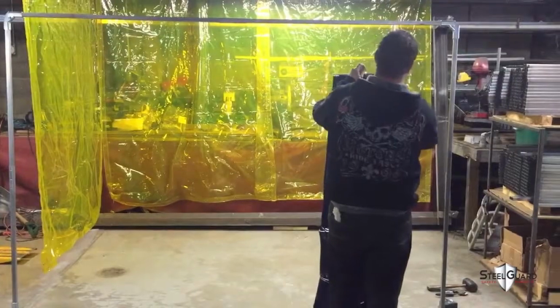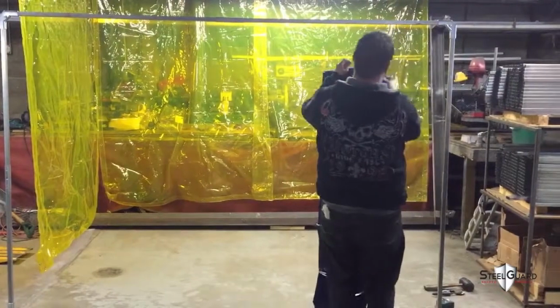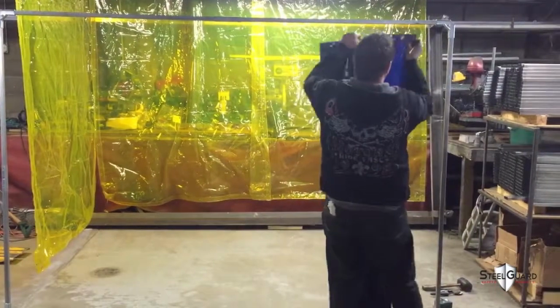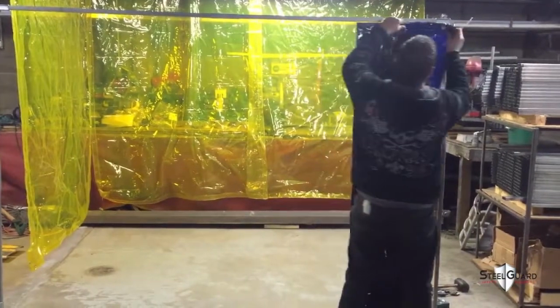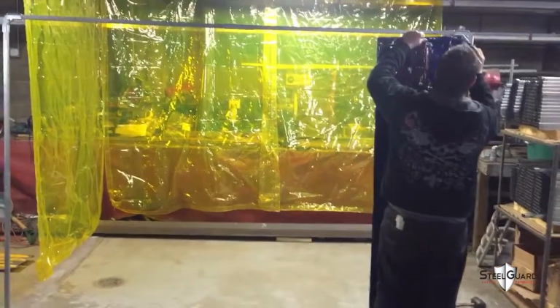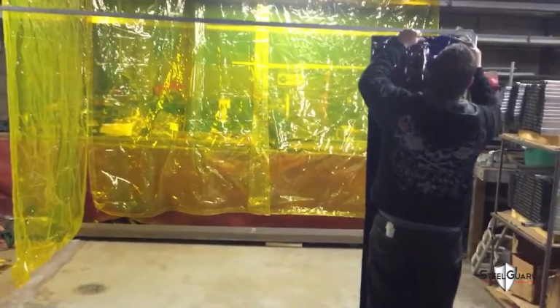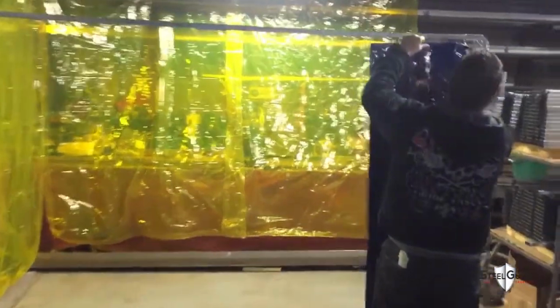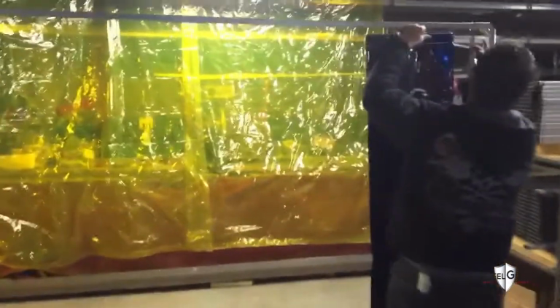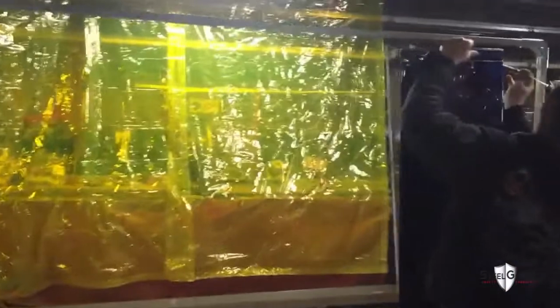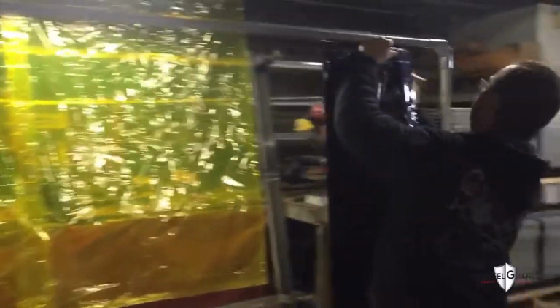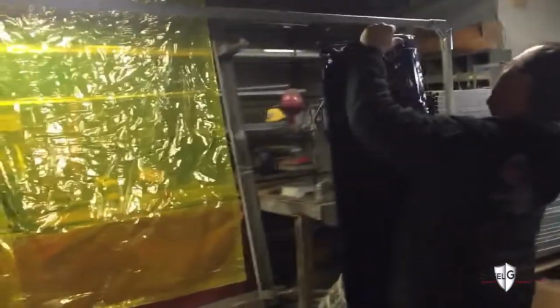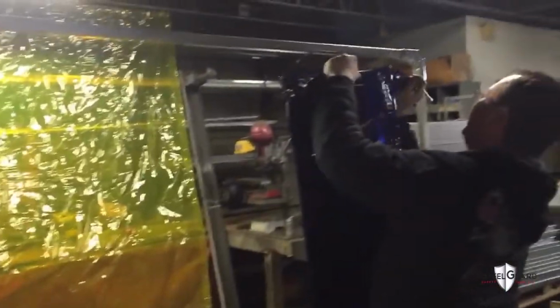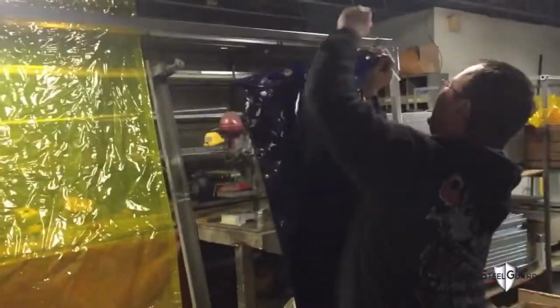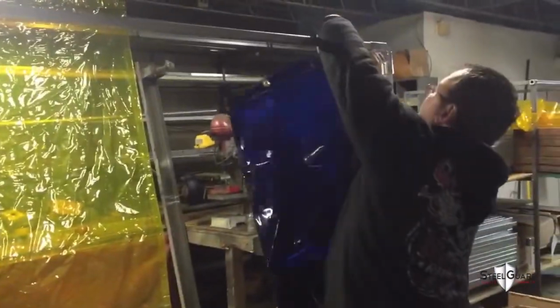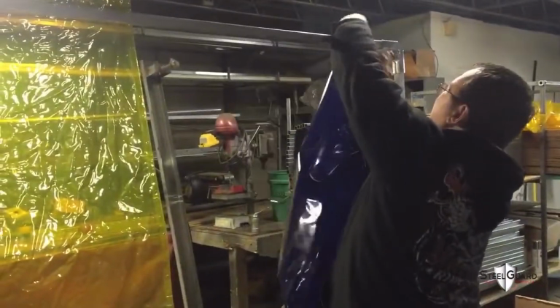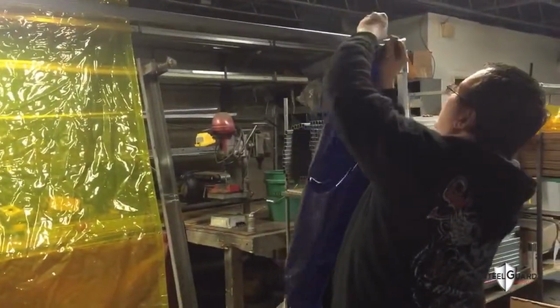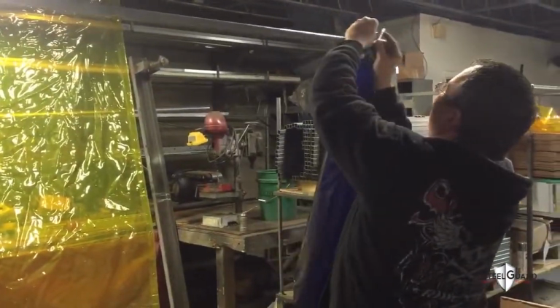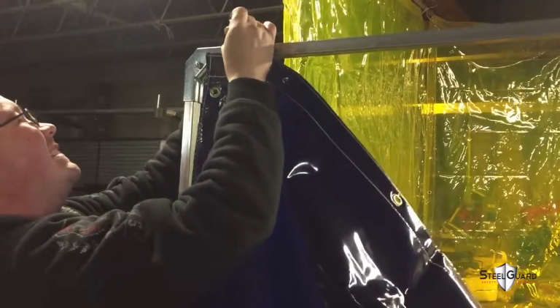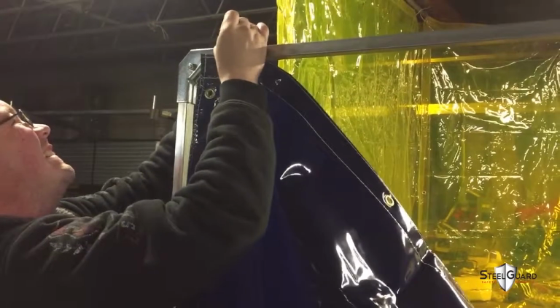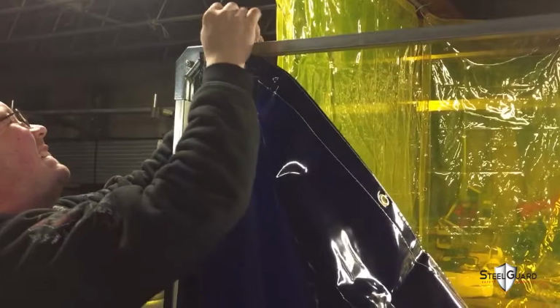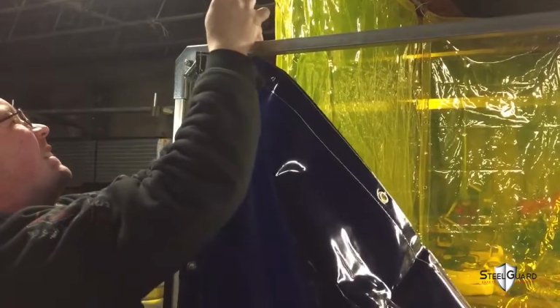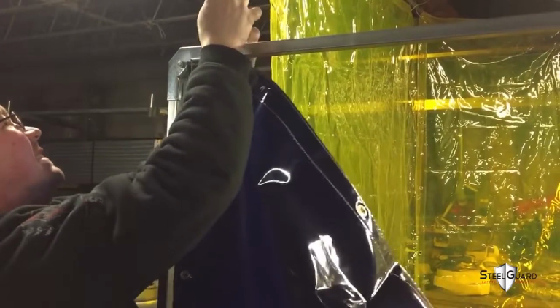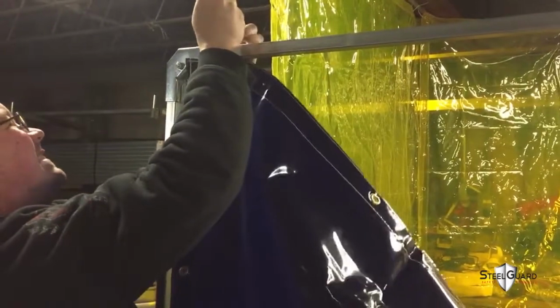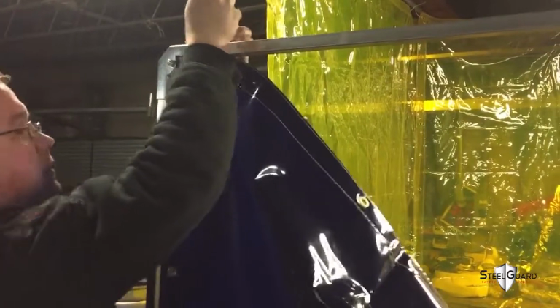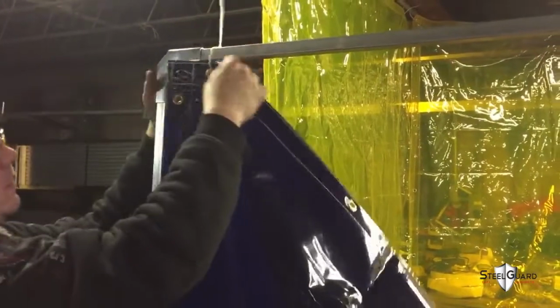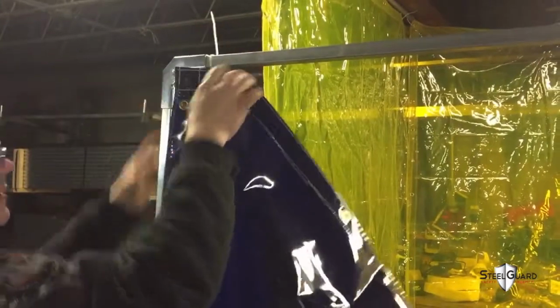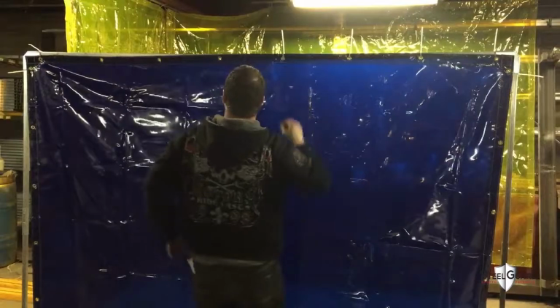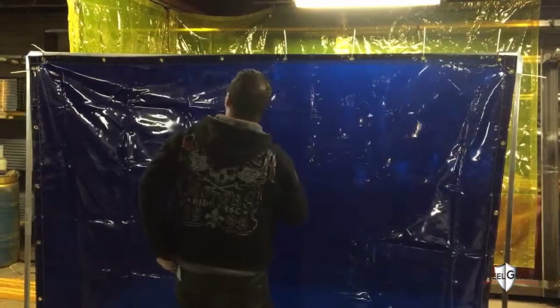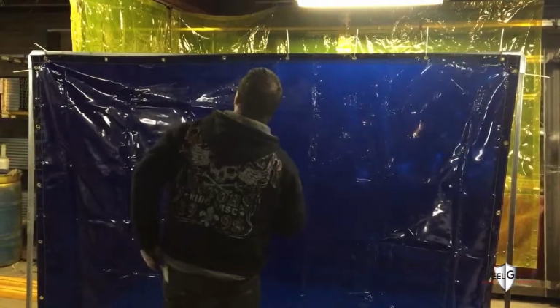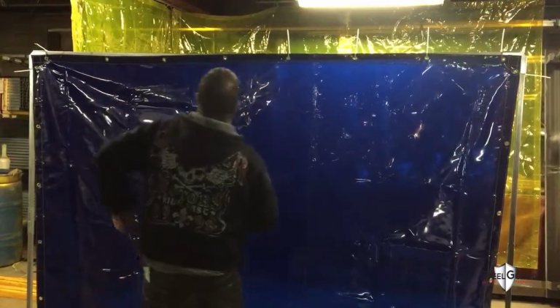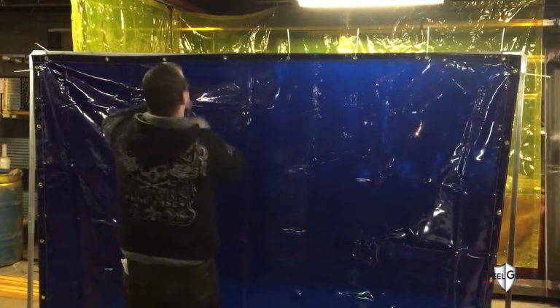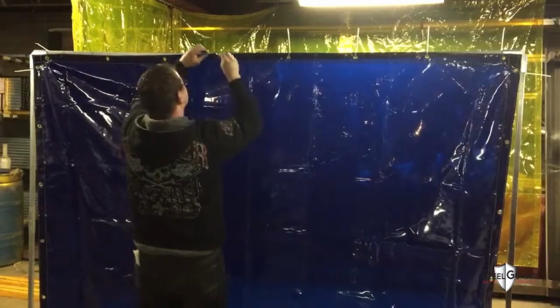Unpack the welding curtain screen and the zip ties and start attaching the curtain from the top corner grommets, then attach the lower corner grommets with zip ties, tightening the curtain as you go so that the curtain is flush with the frame. Attach the remaining area of the curtain with zip ties.